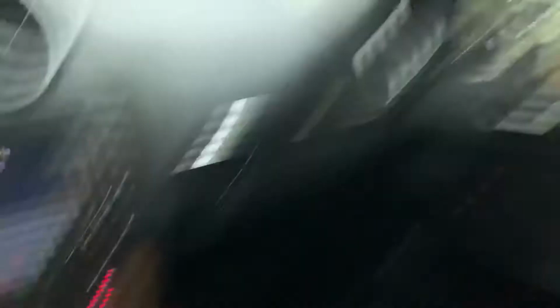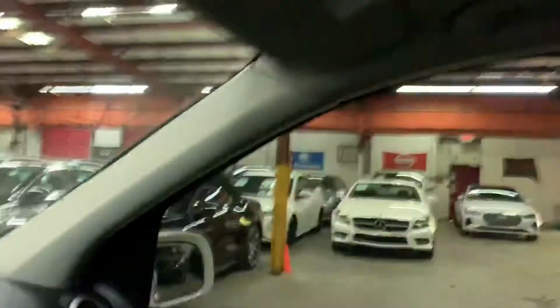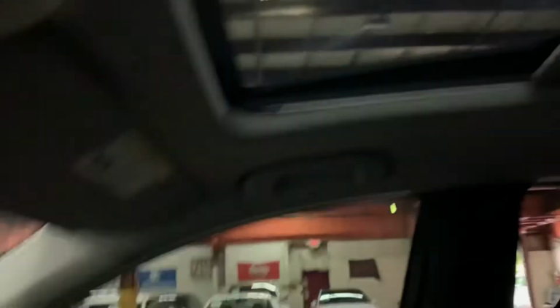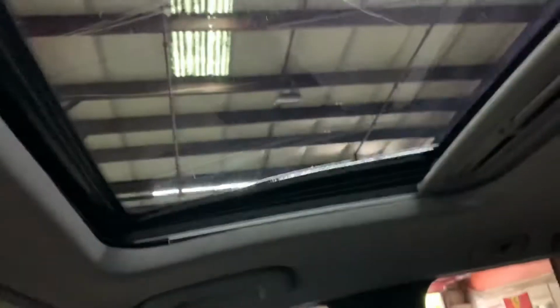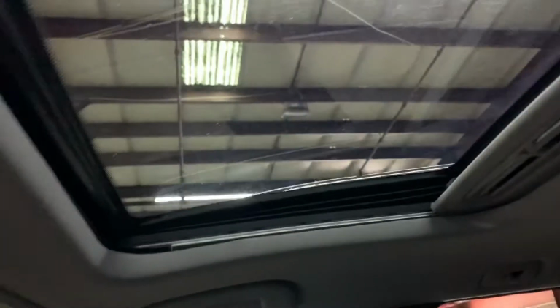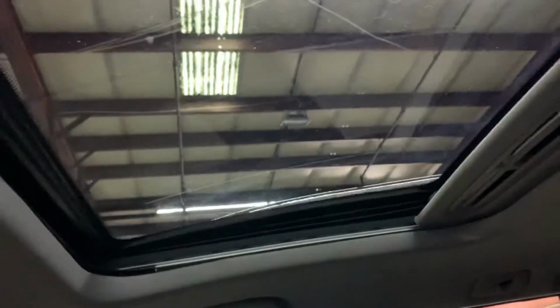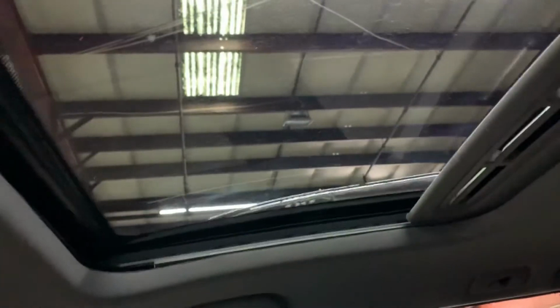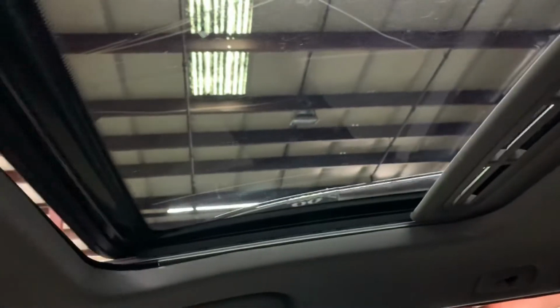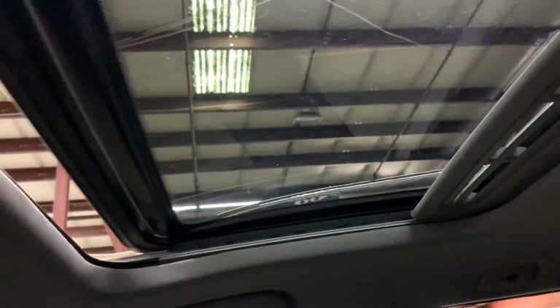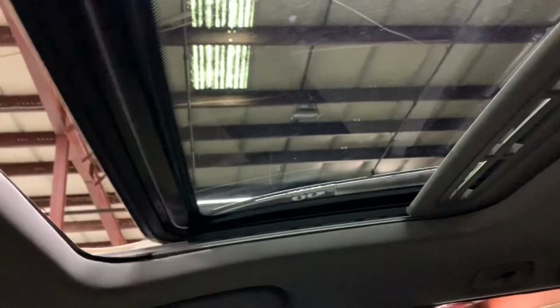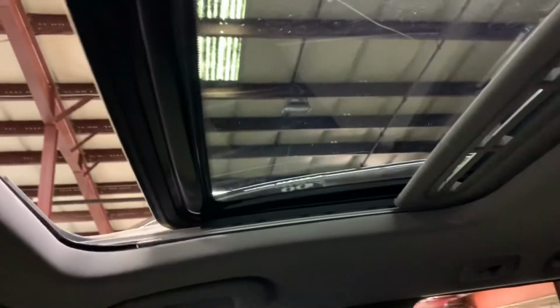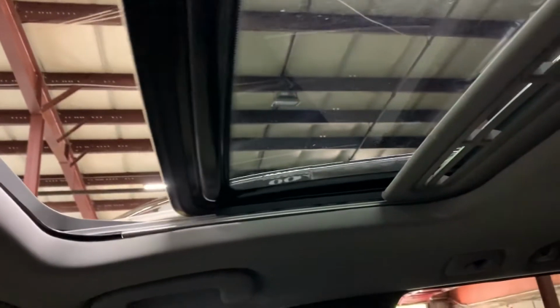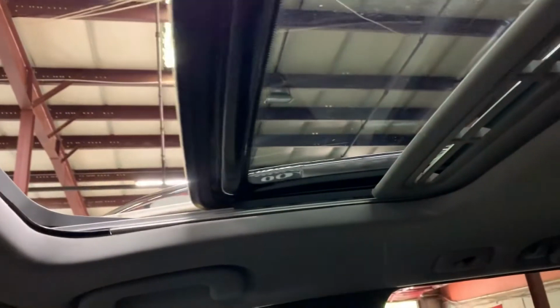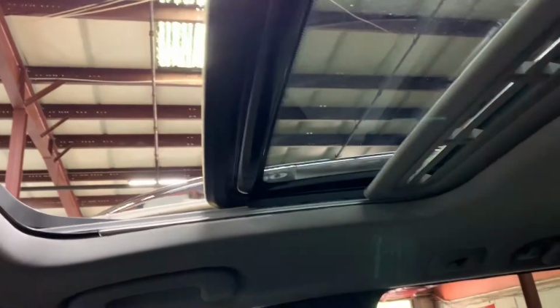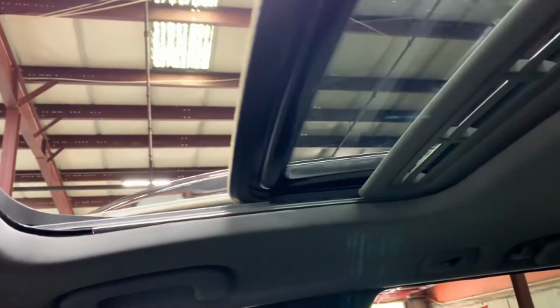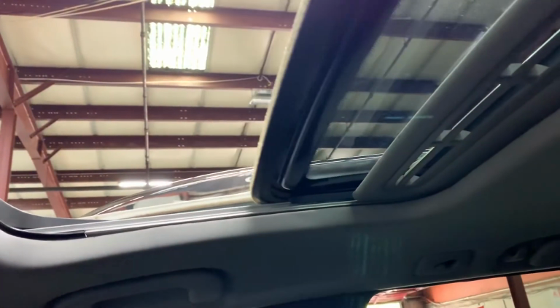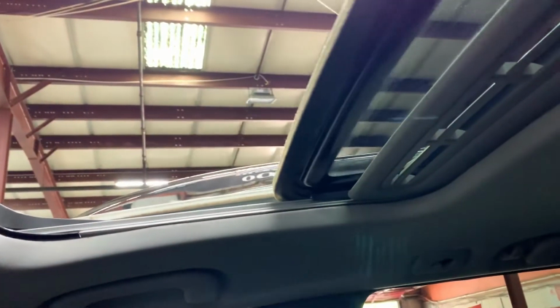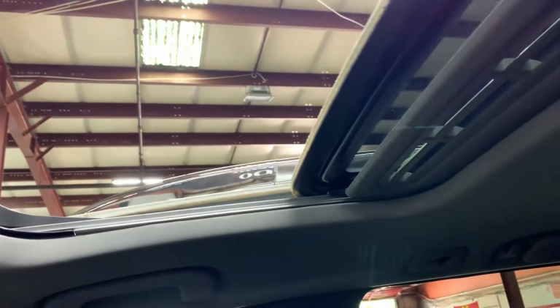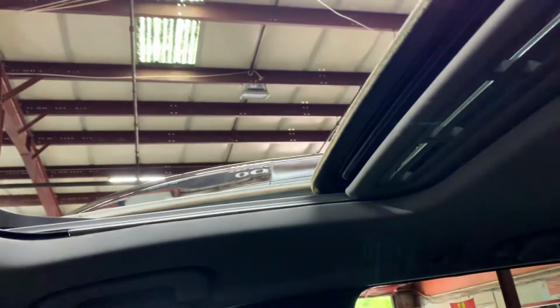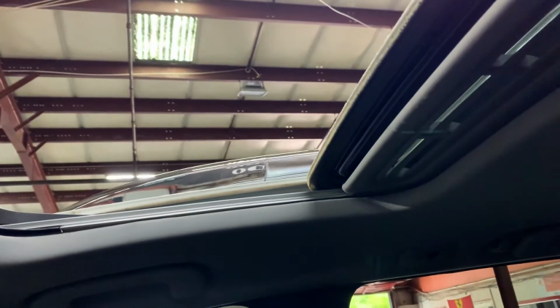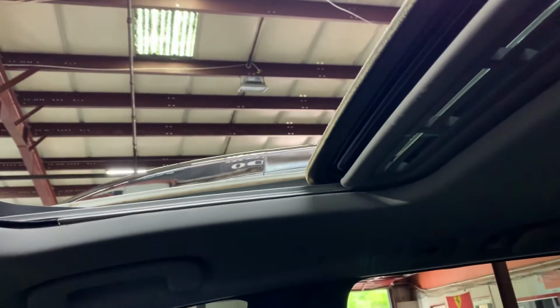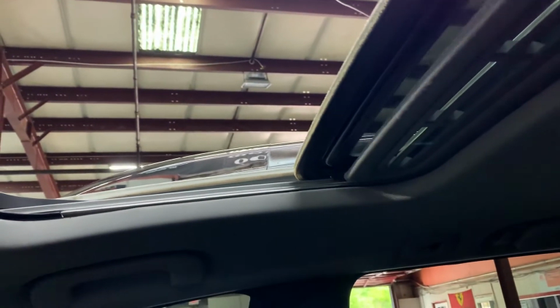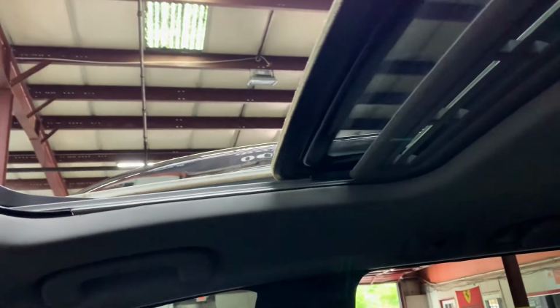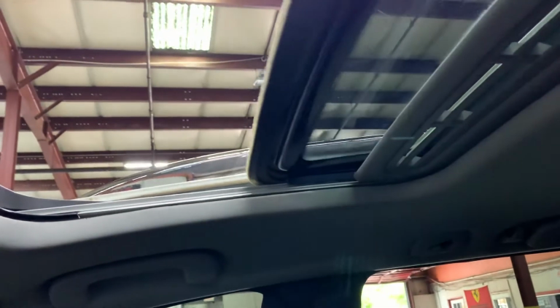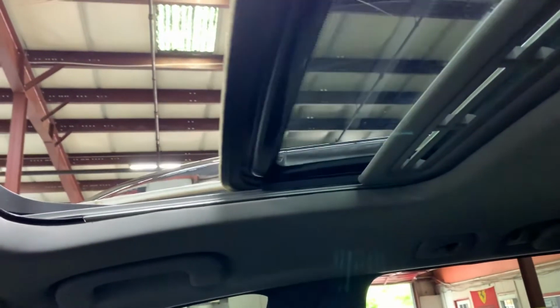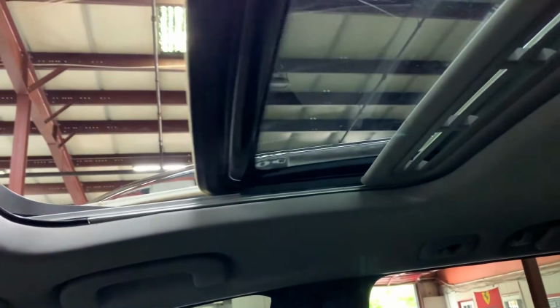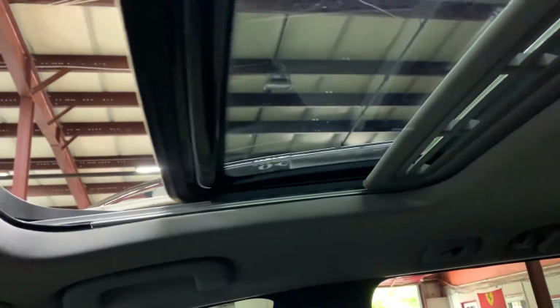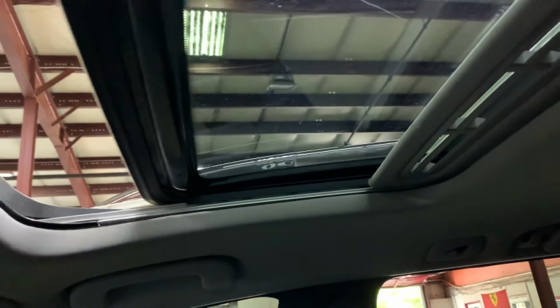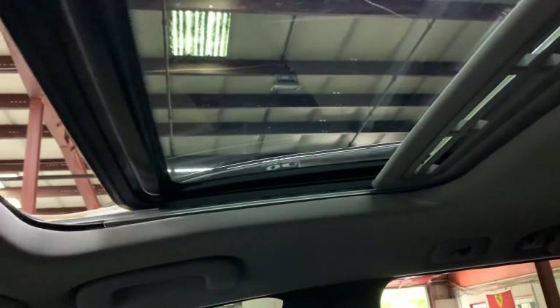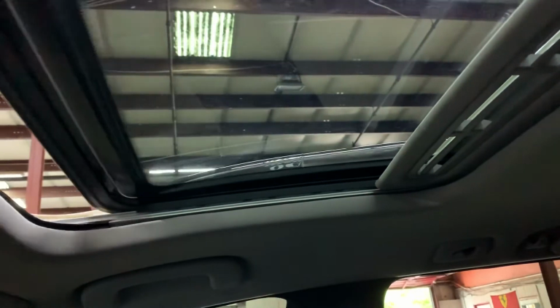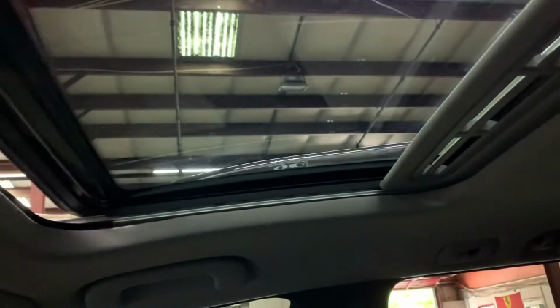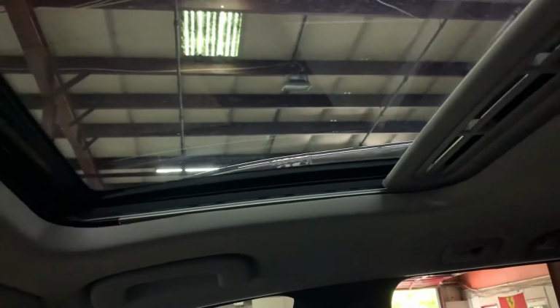I'm gonna show you the sunroof so you guys can see. It opens perfectly fine. I'm gonna go ahead and close it — closes perfectly fine.